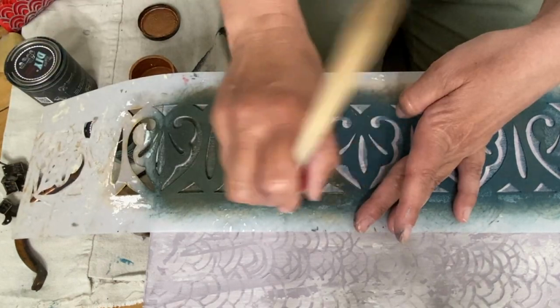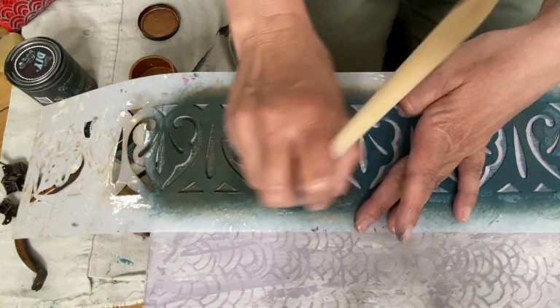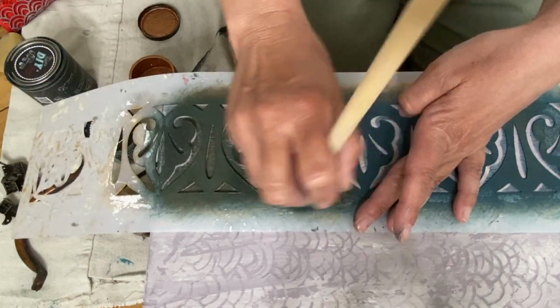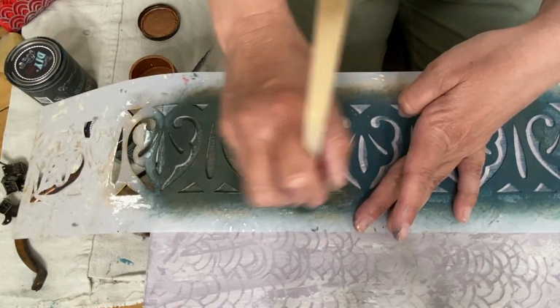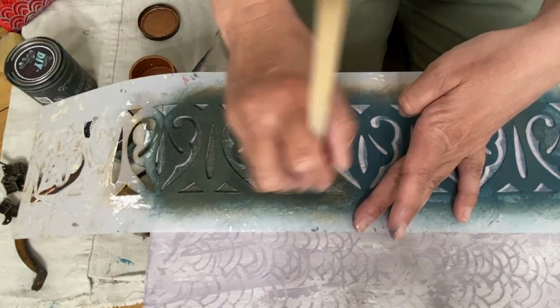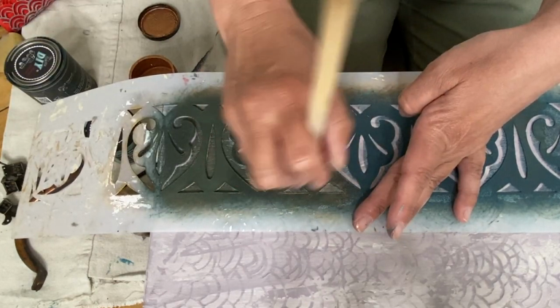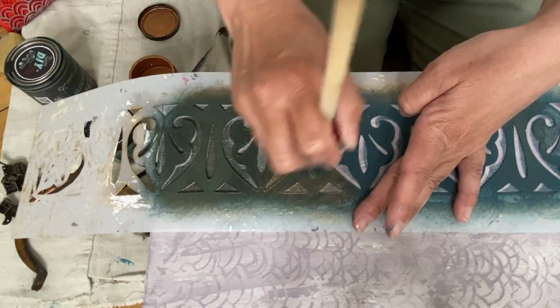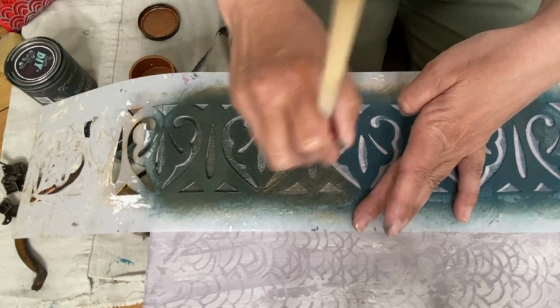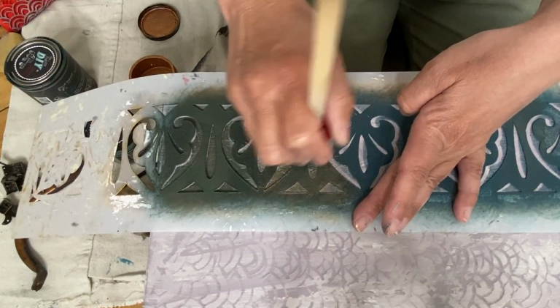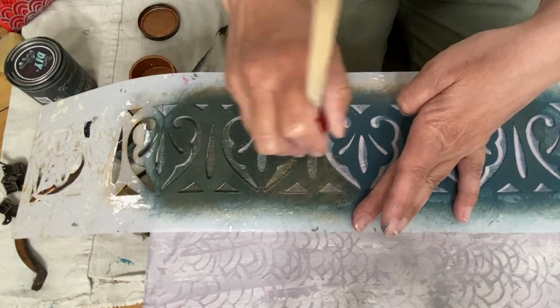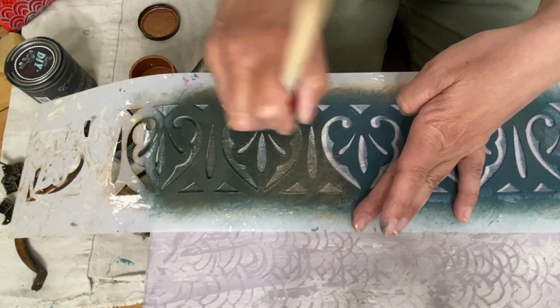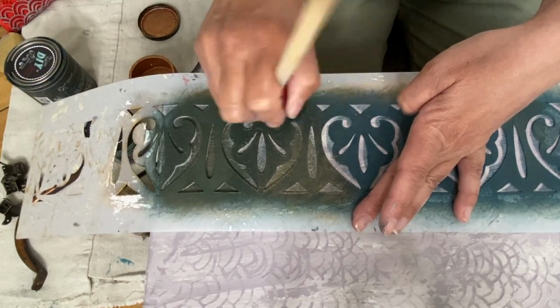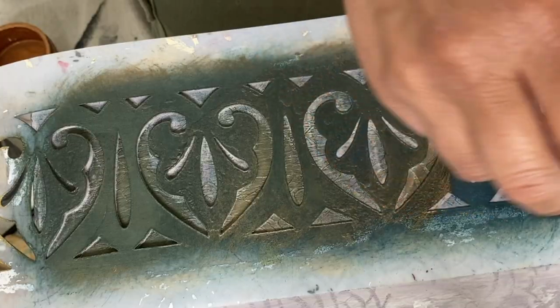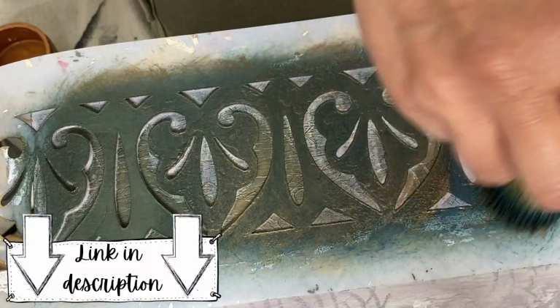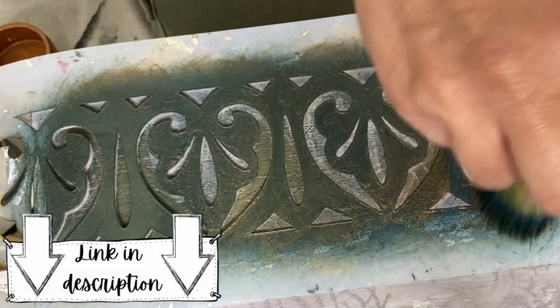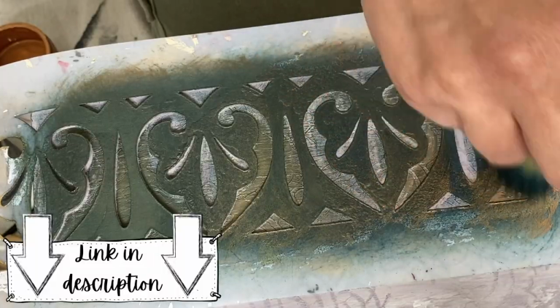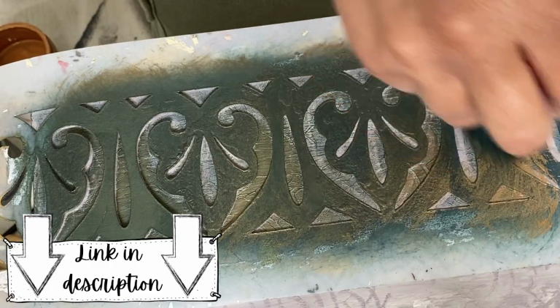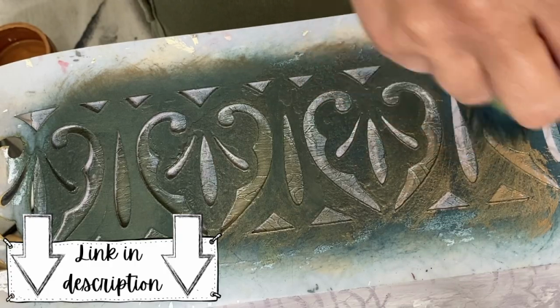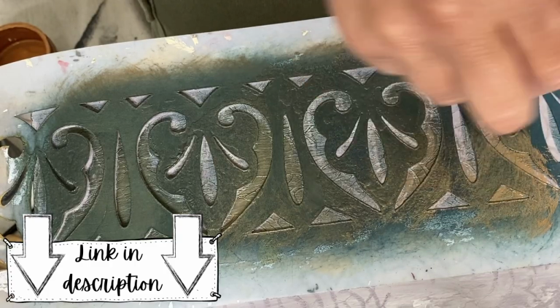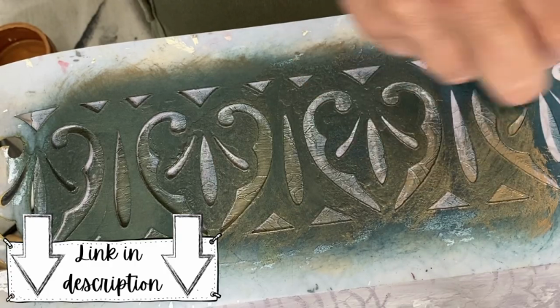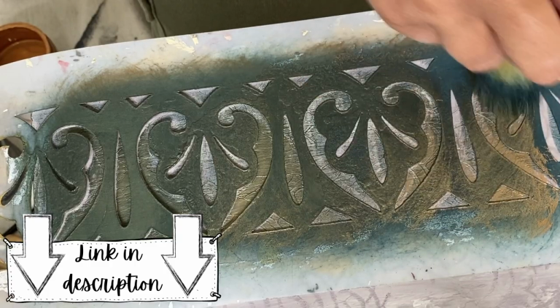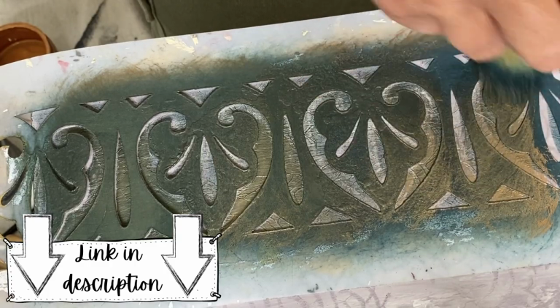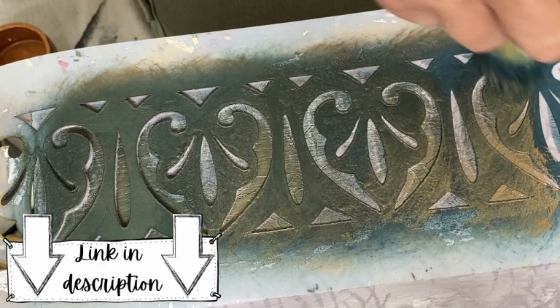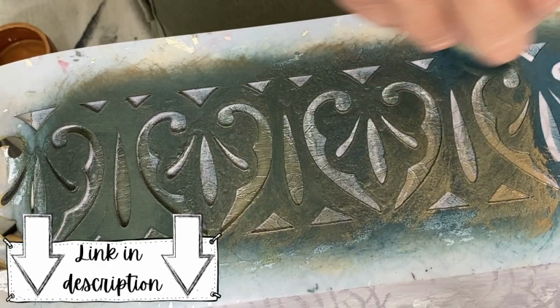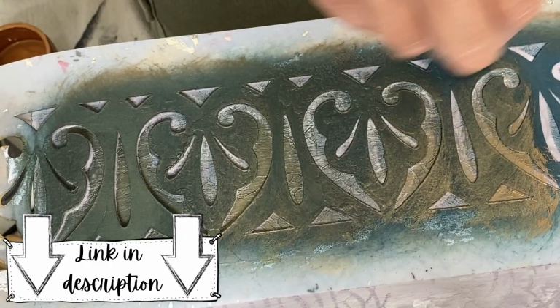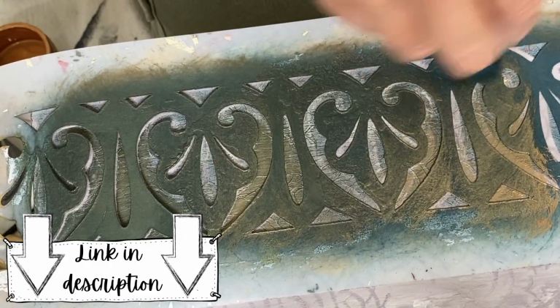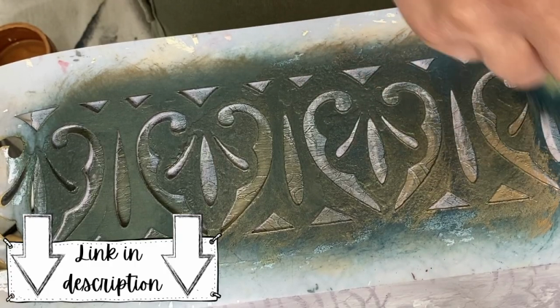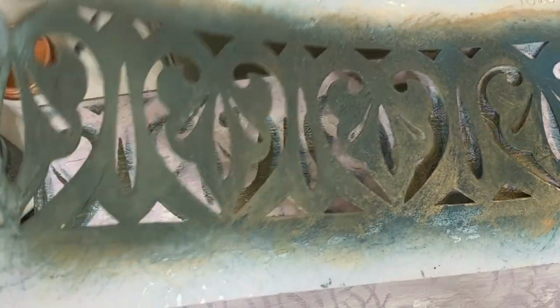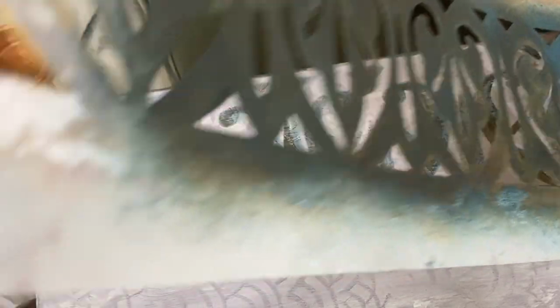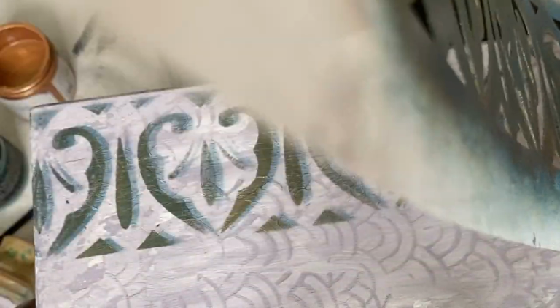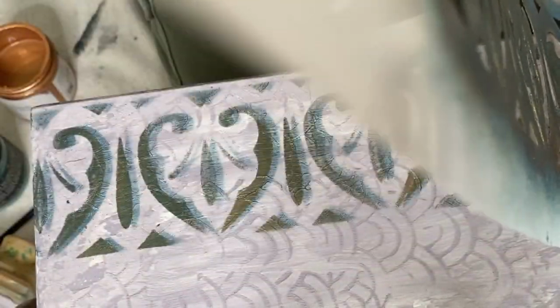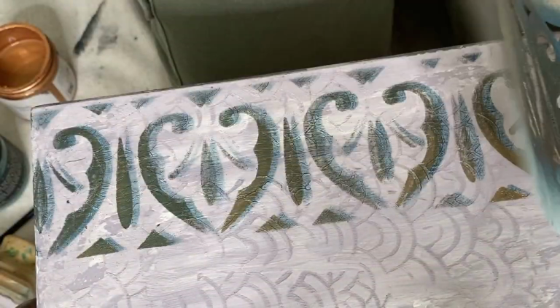To purchase any of the products I used in this video, click on the link in the description box below or go visit your local DIY paint retailer.